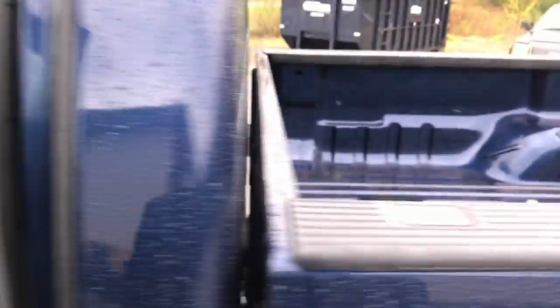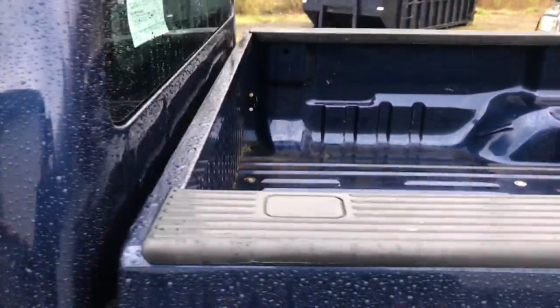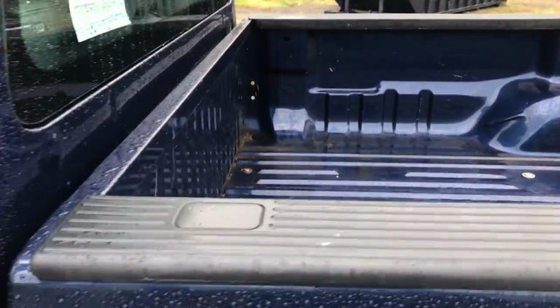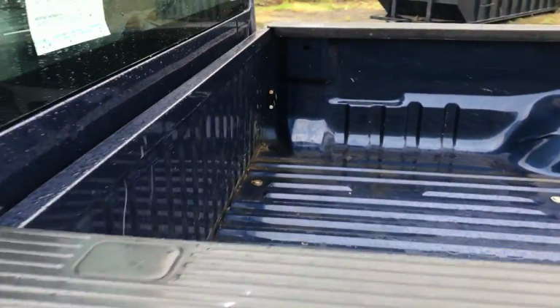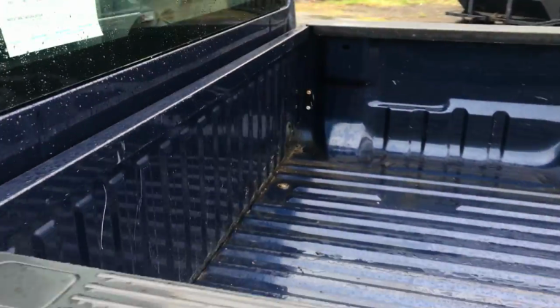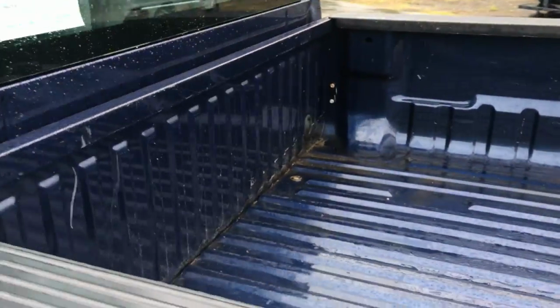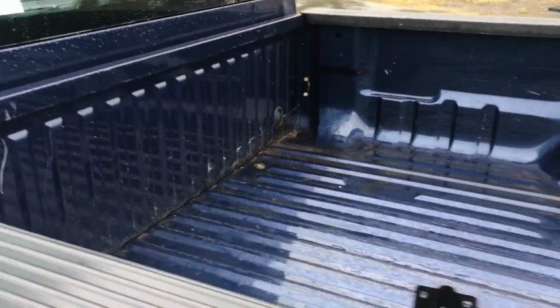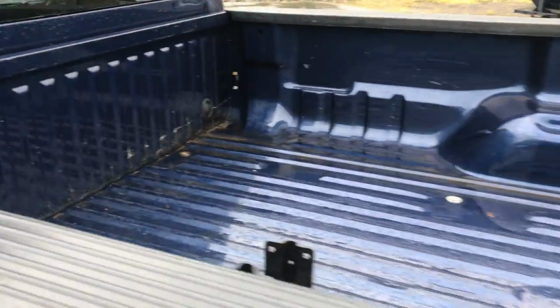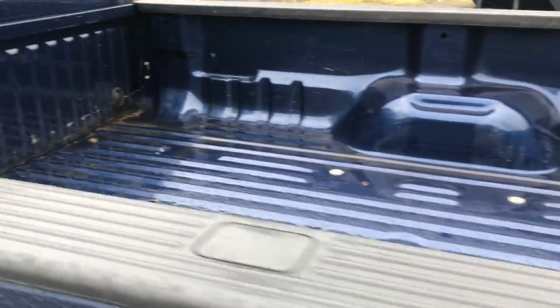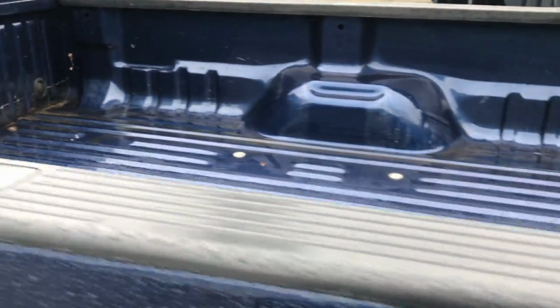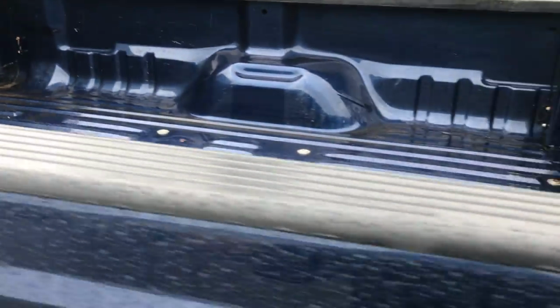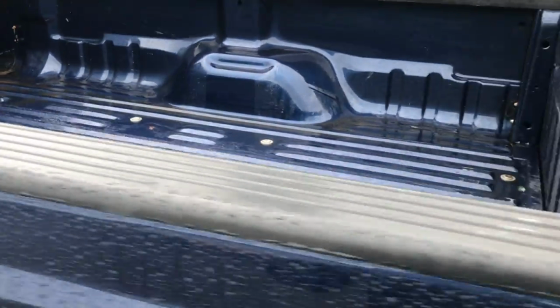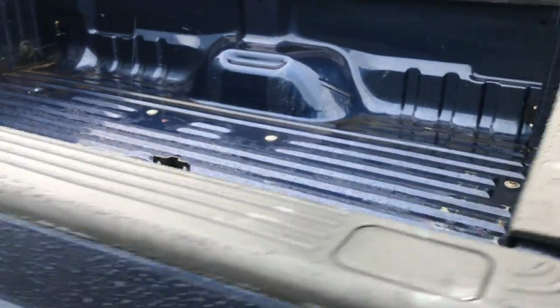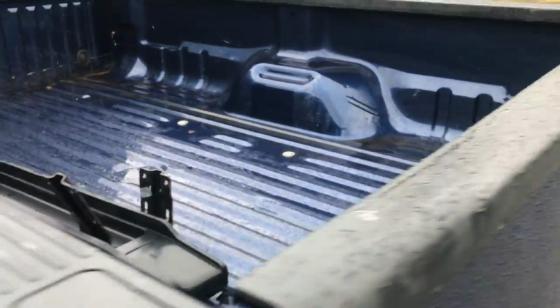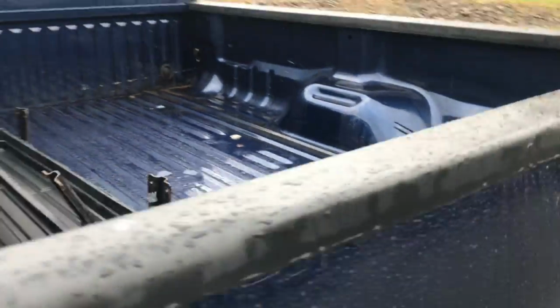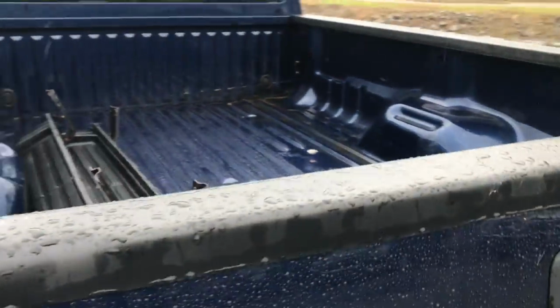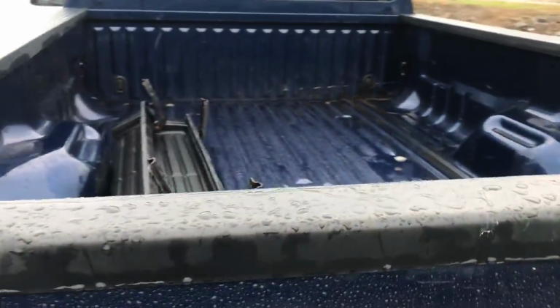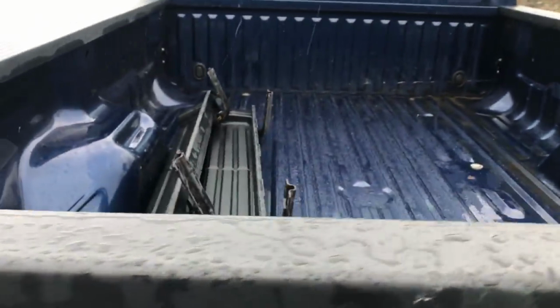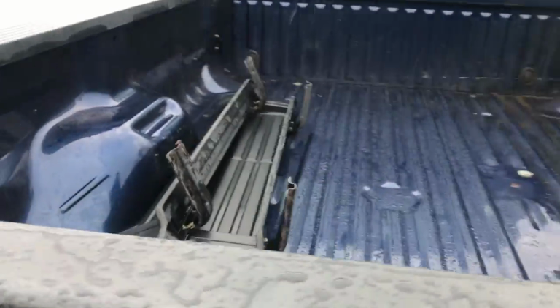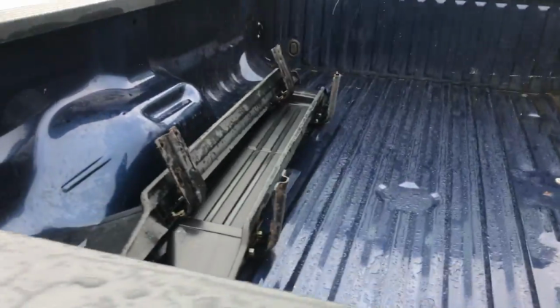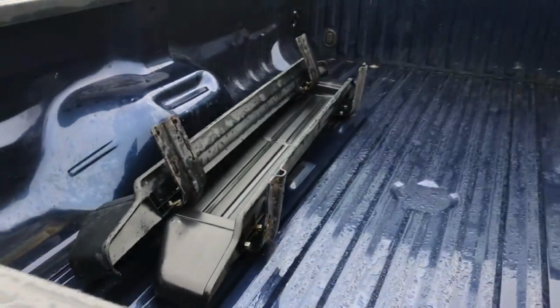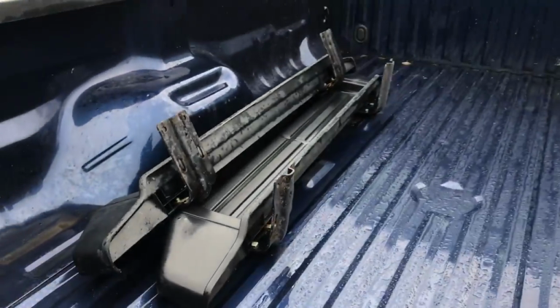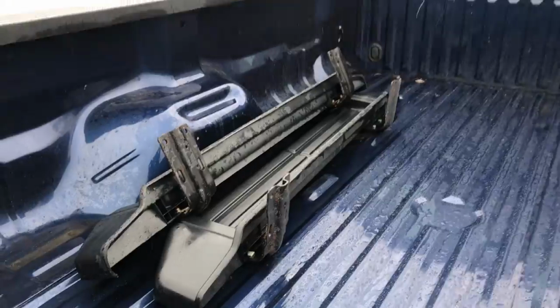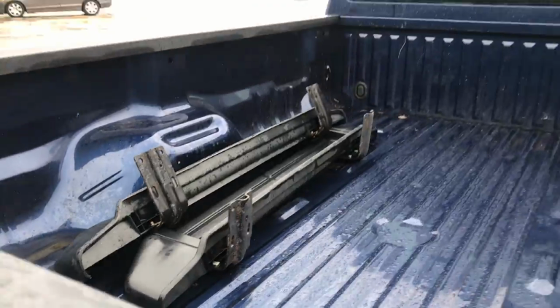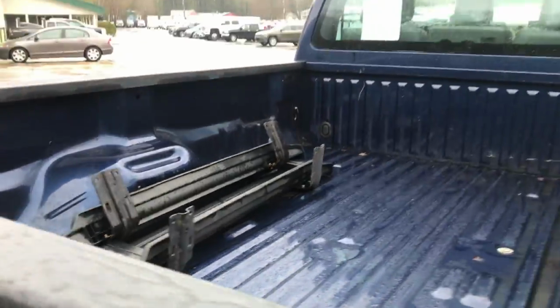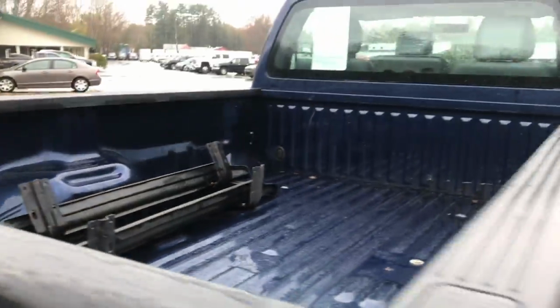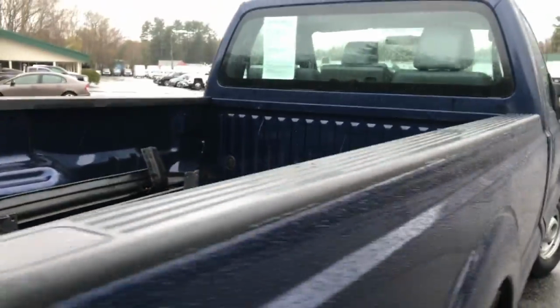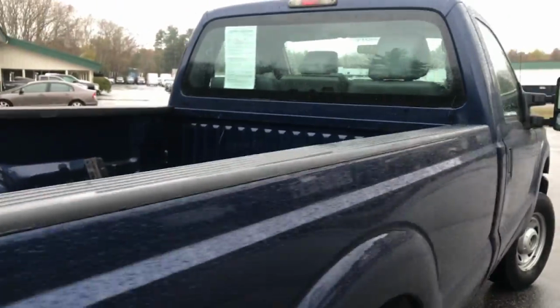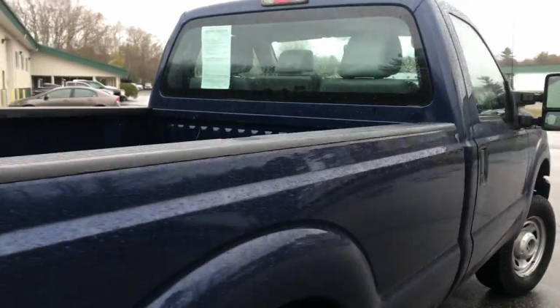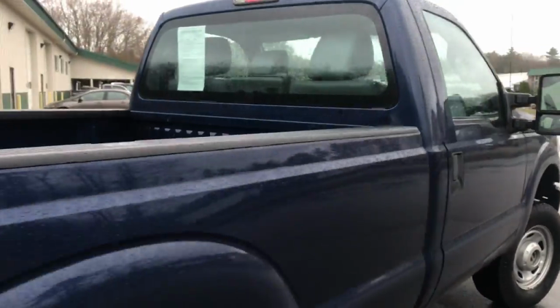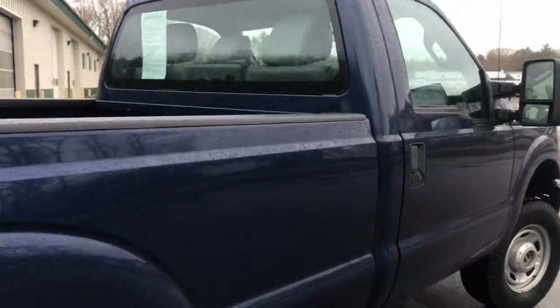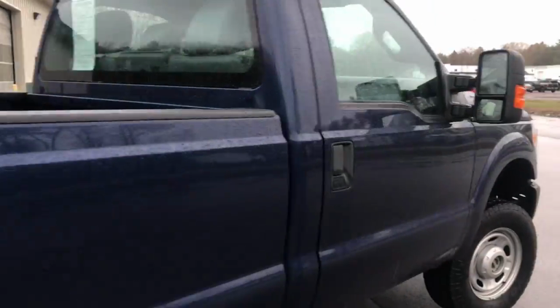Take a look at the bed here — looks good. Got a set of running boards in the back of this truck as well. This truck is ready to go to work.